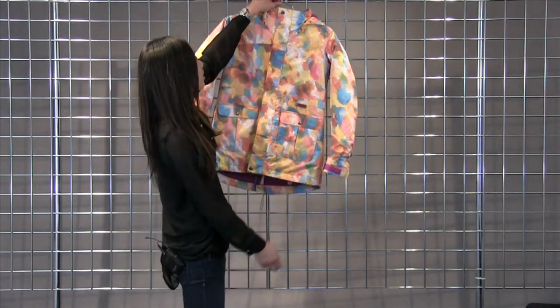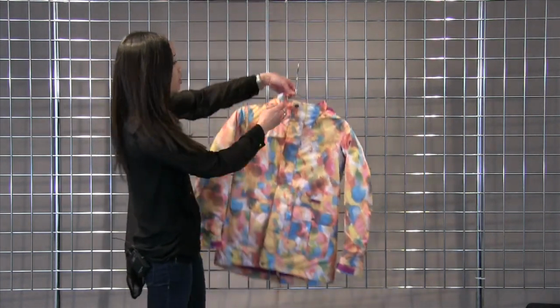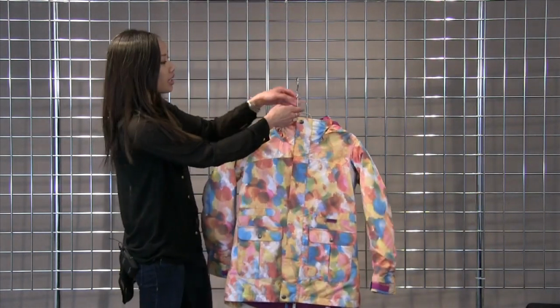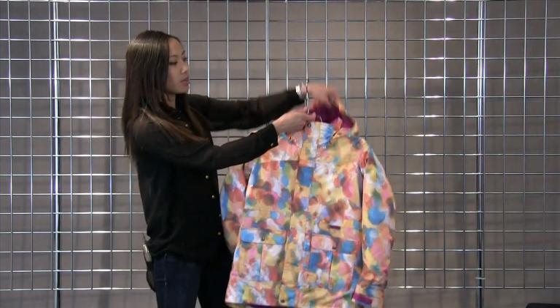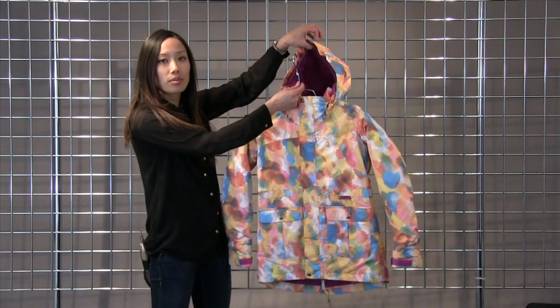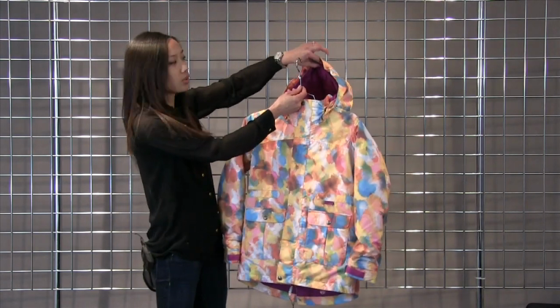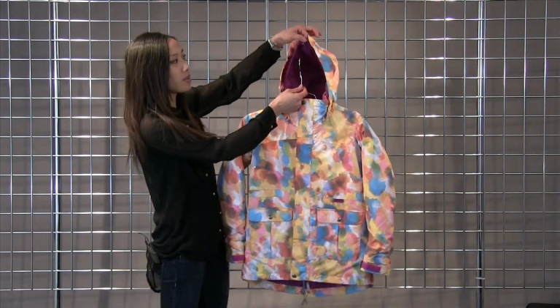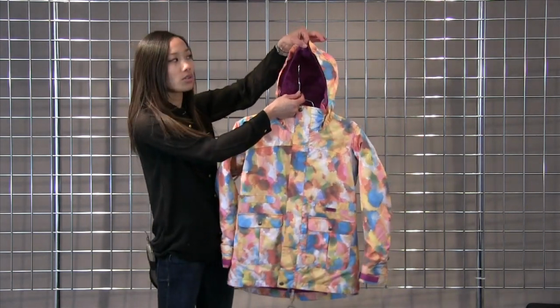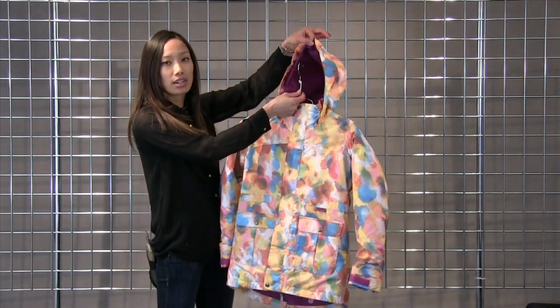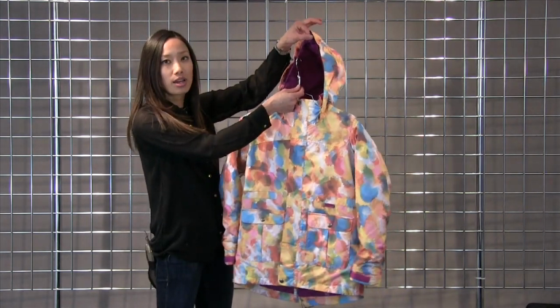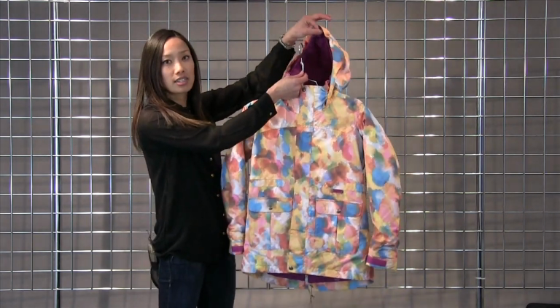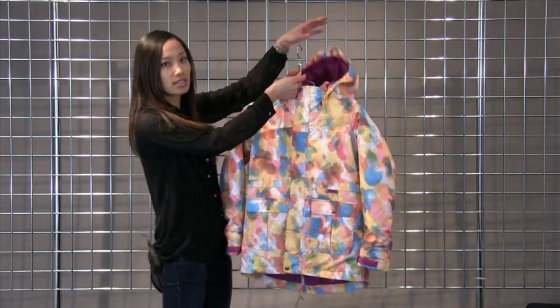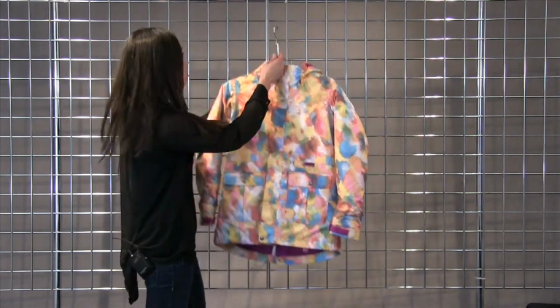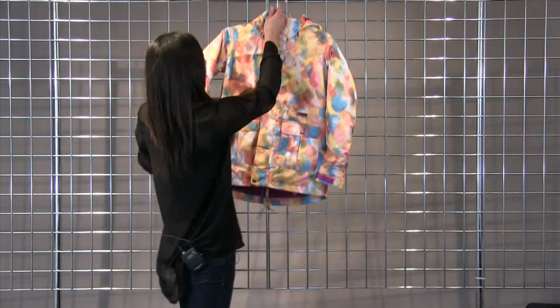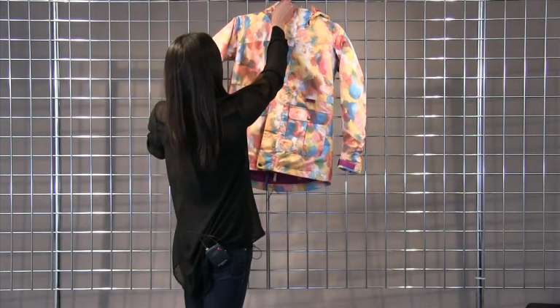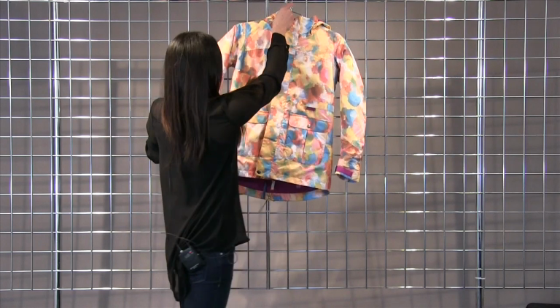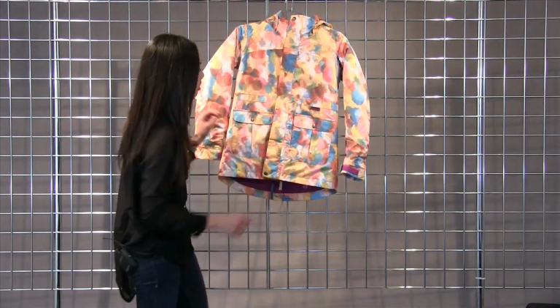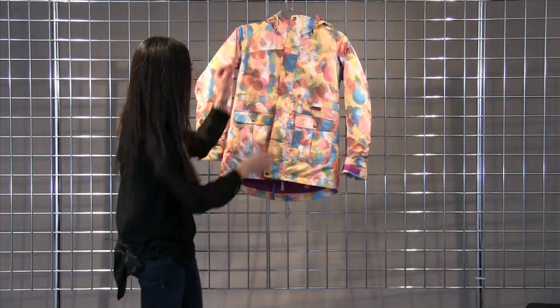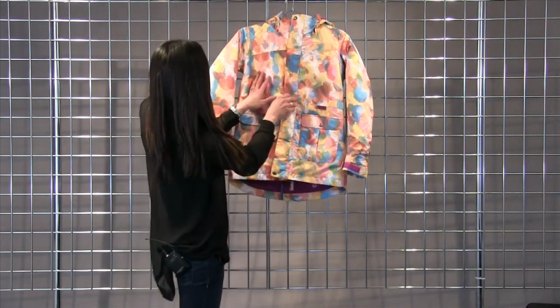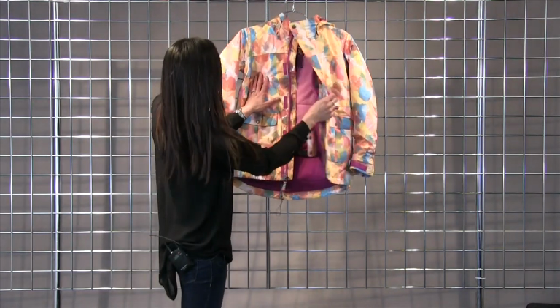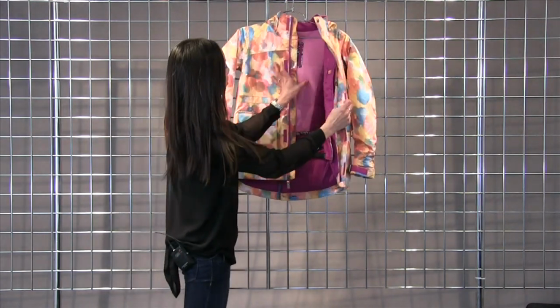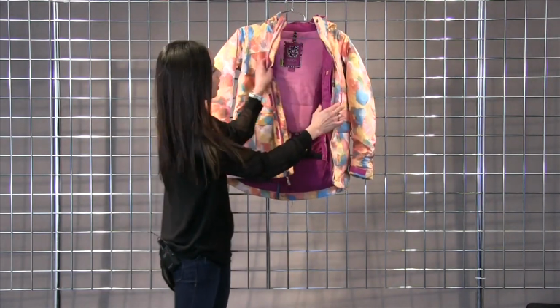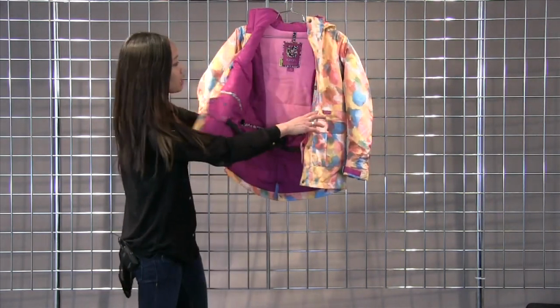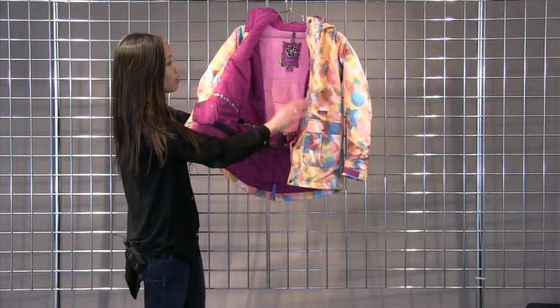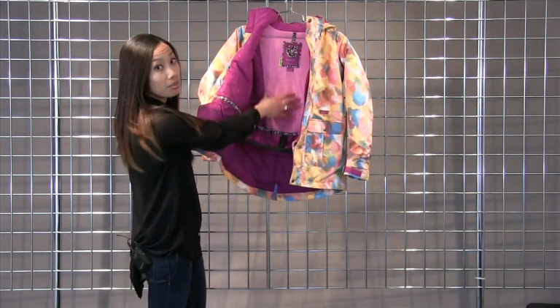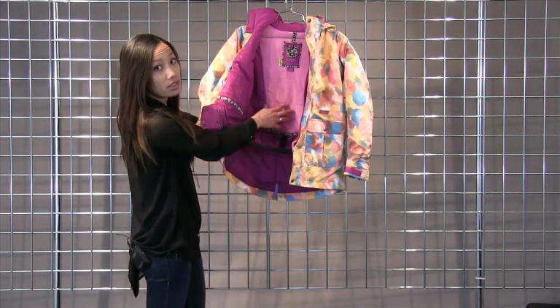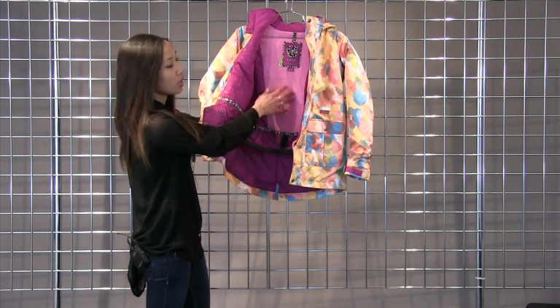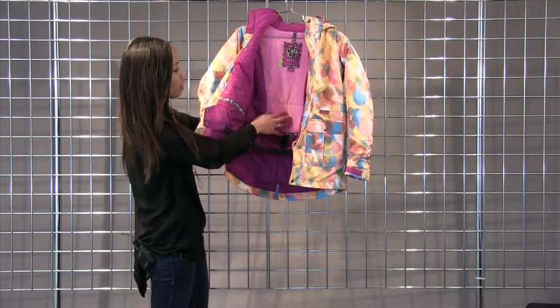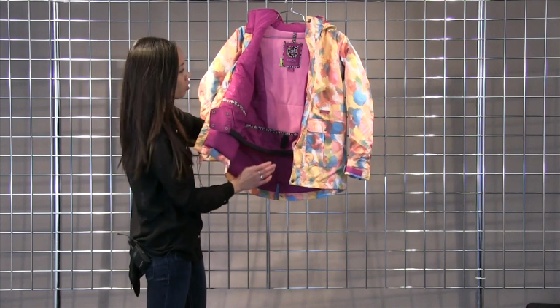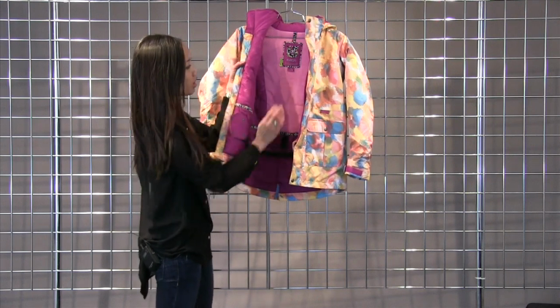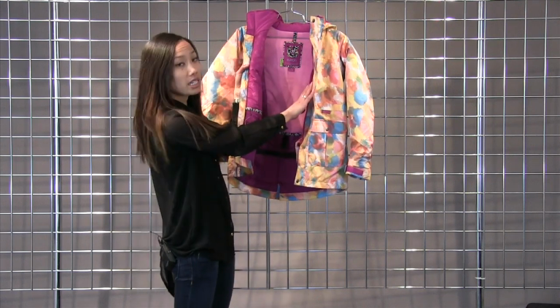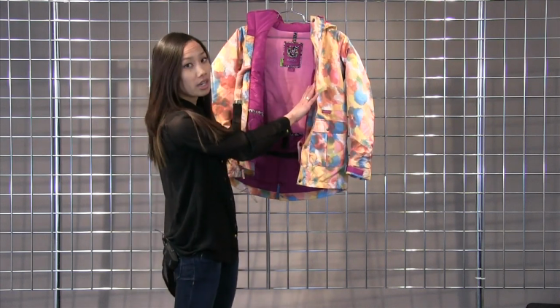The hood is helmet compatible with an expandable gaiter so that way it stays nice and tight over your helmet. This jacket also comes with a fleece lined backer for comfort and a little bit more warmth, and a media pocket.